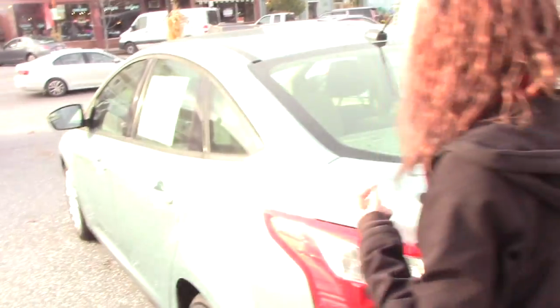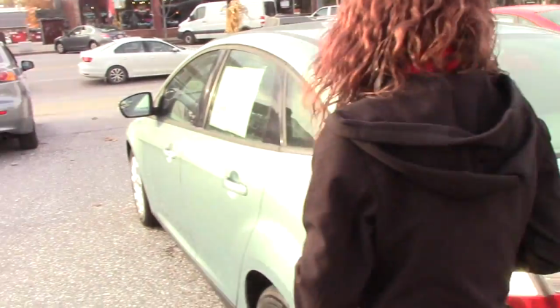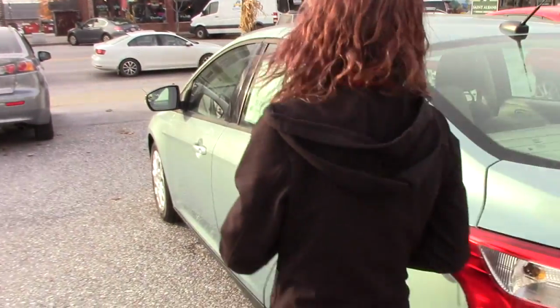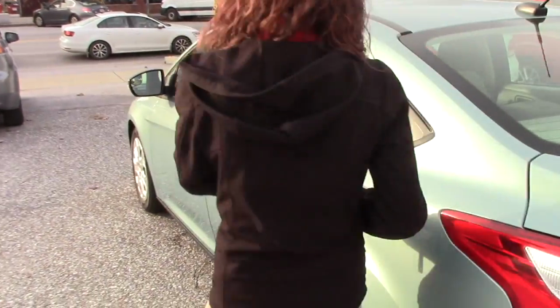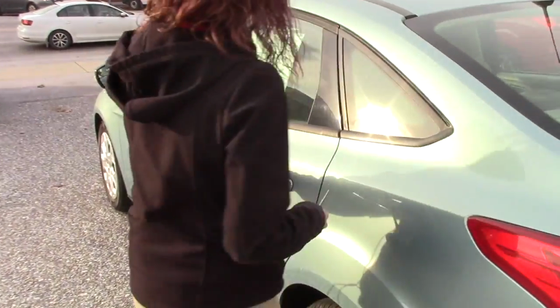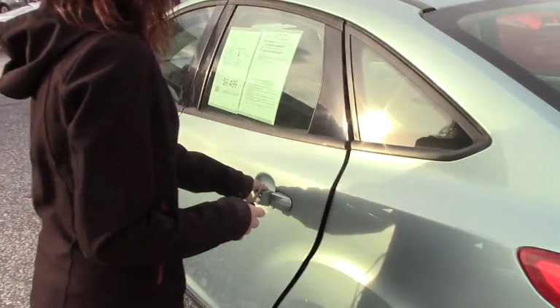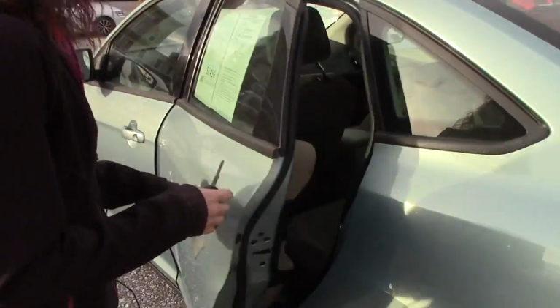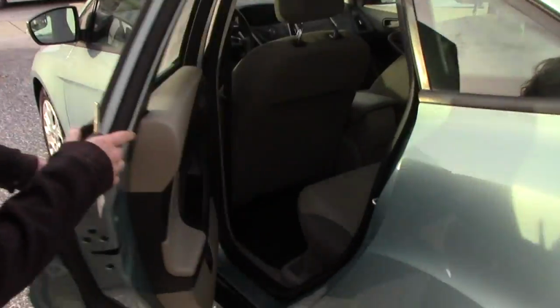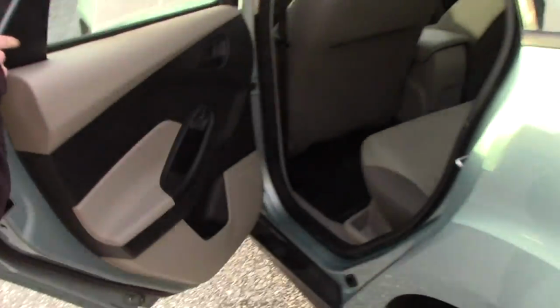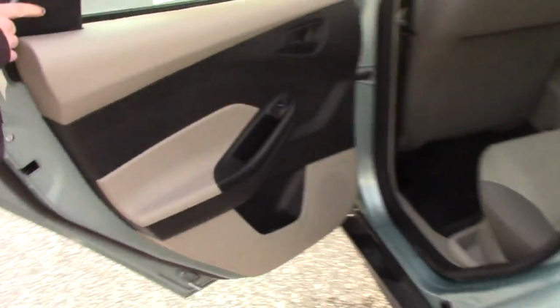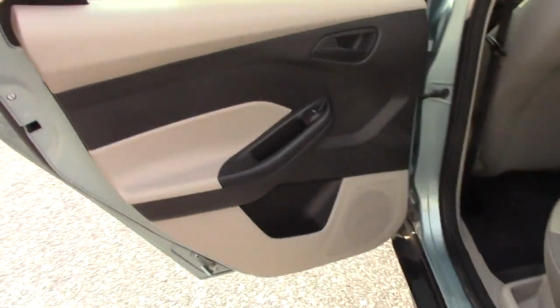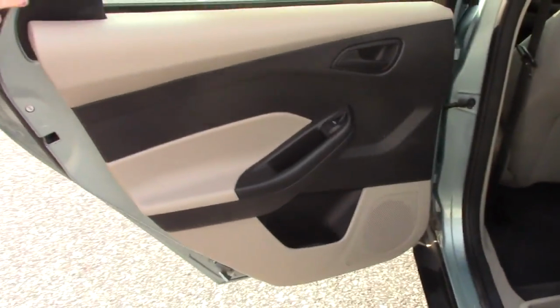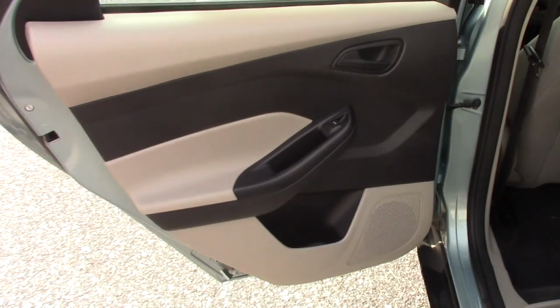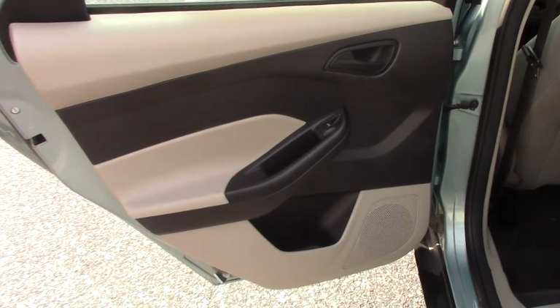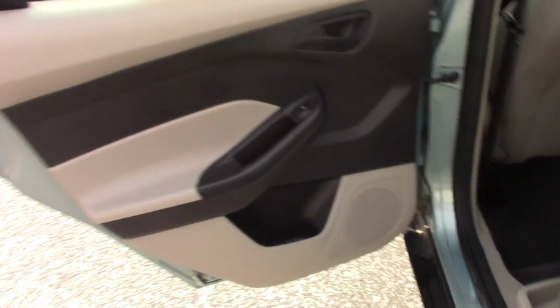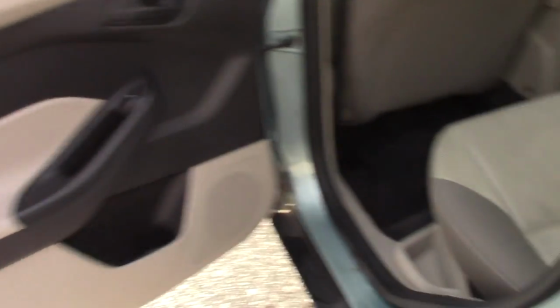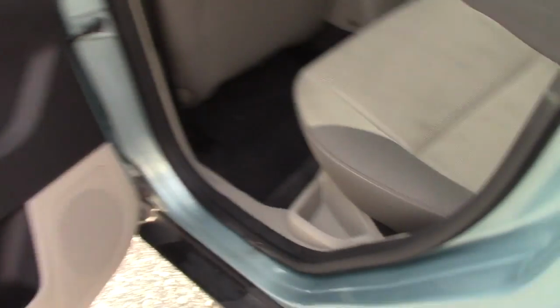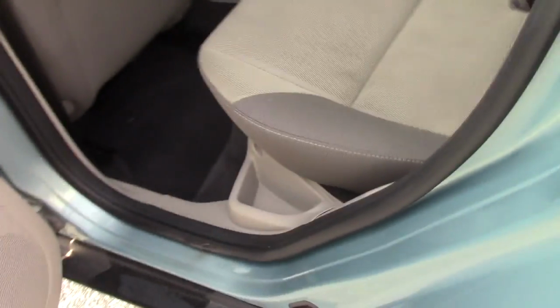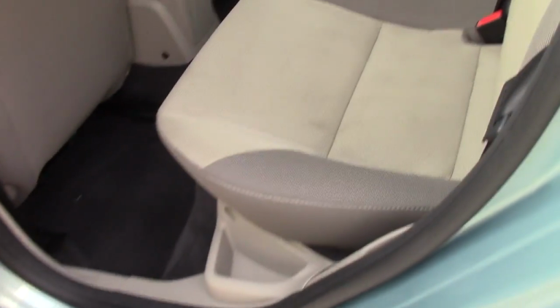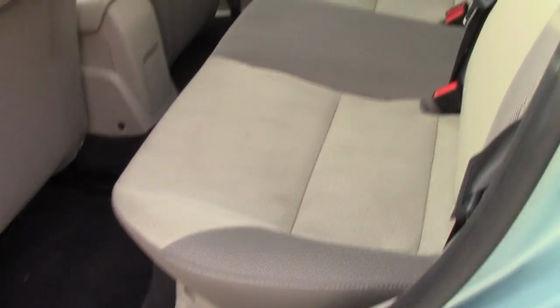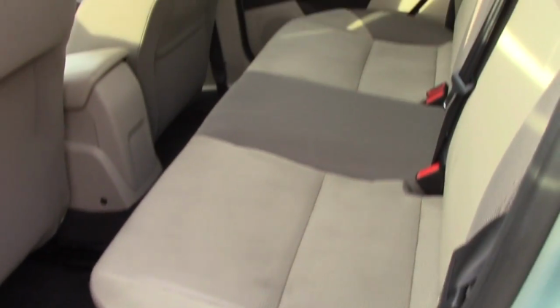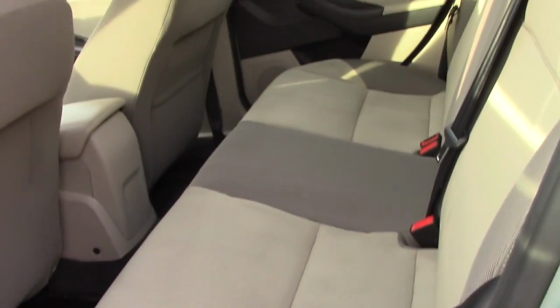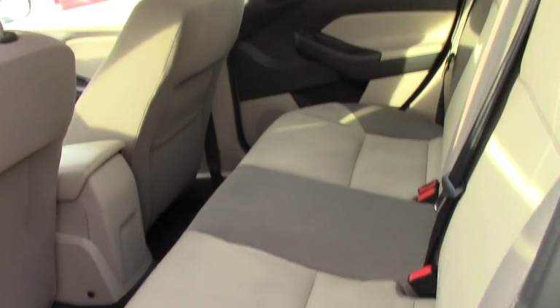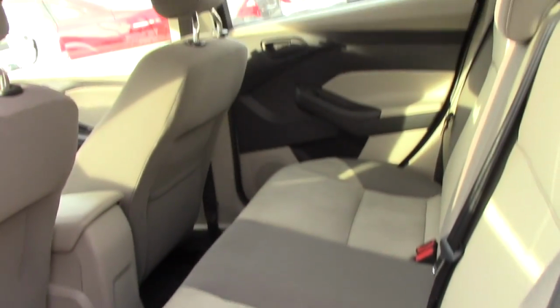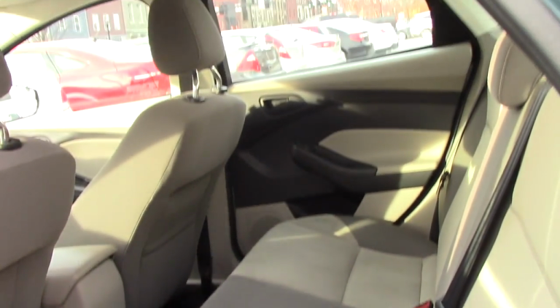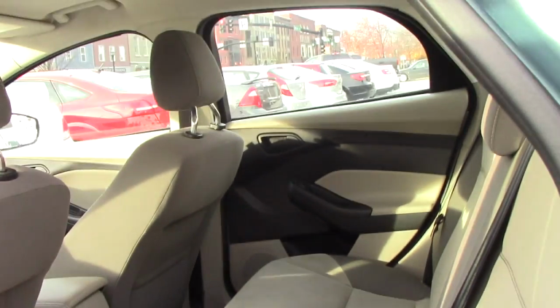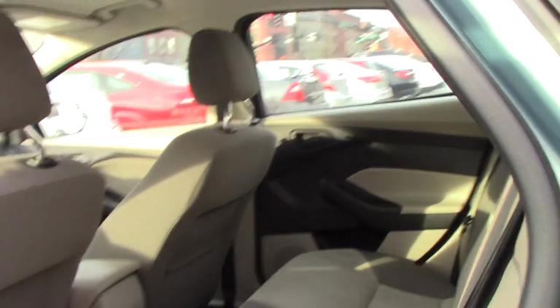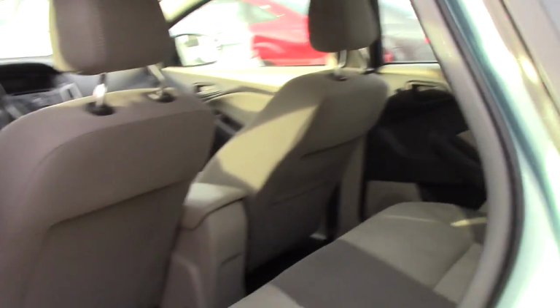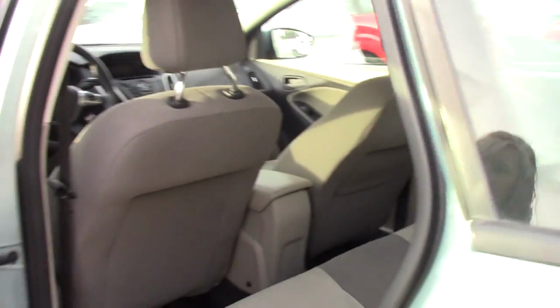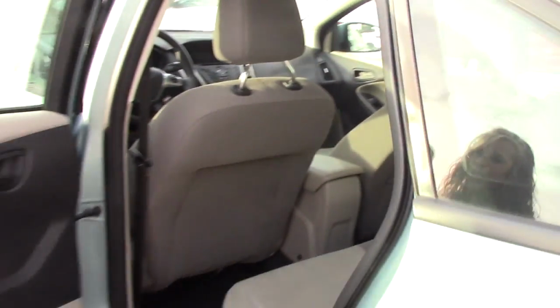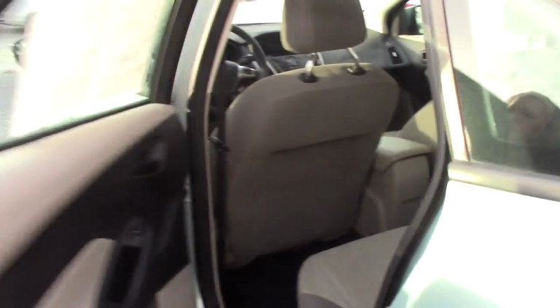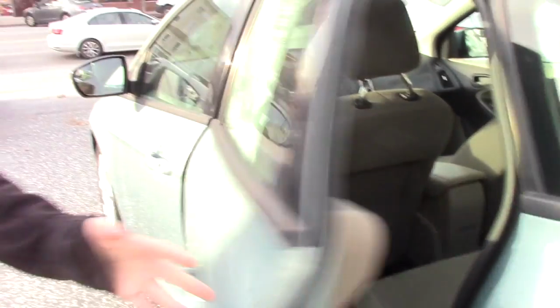Taking a look in the back seat, it is a three-seater with fairly new looking fabric and plenty of room.